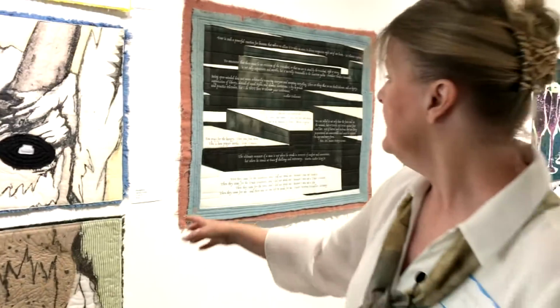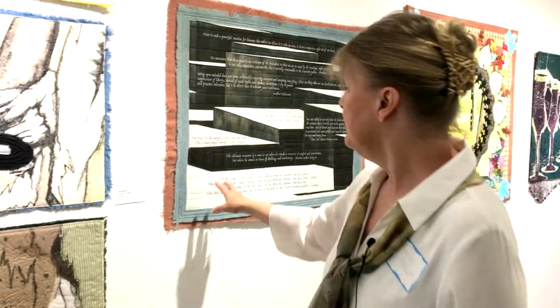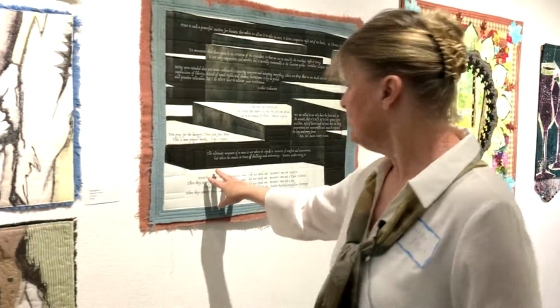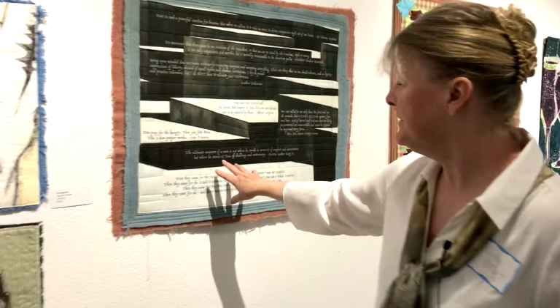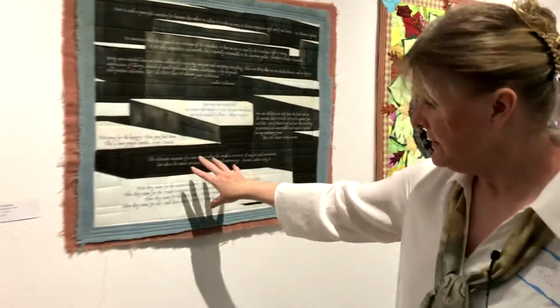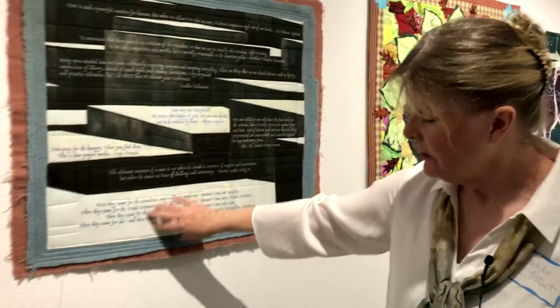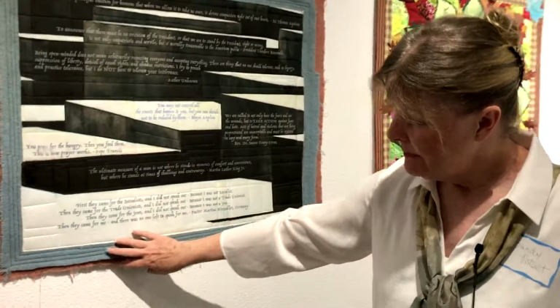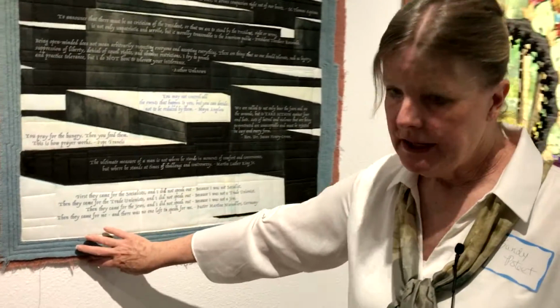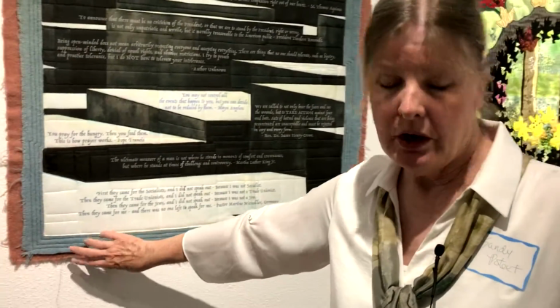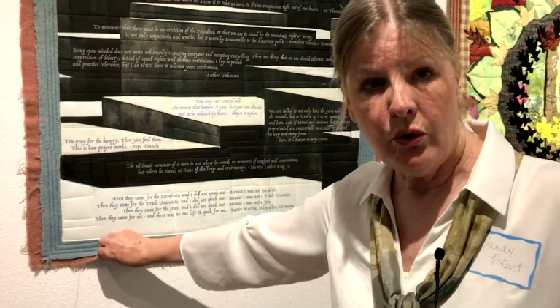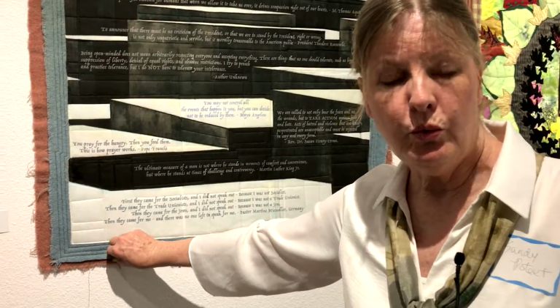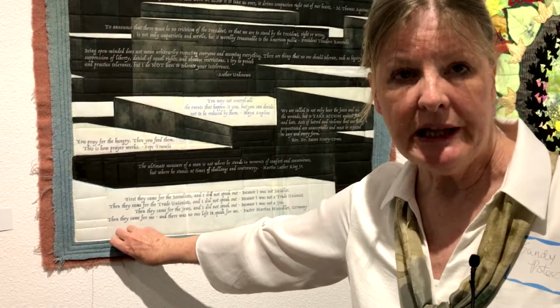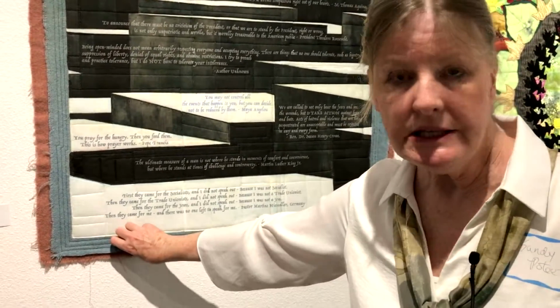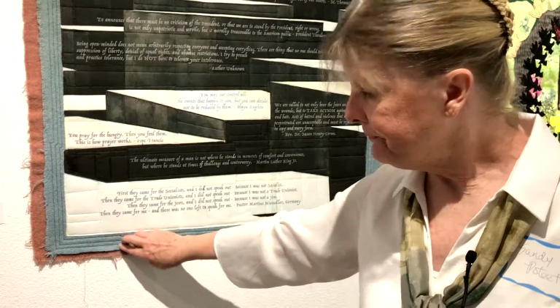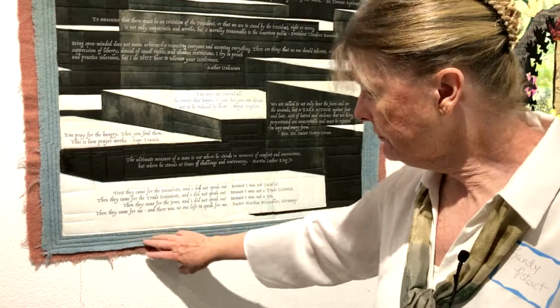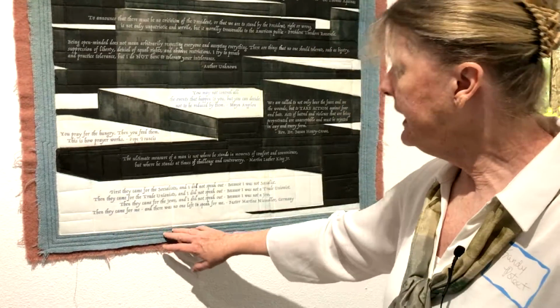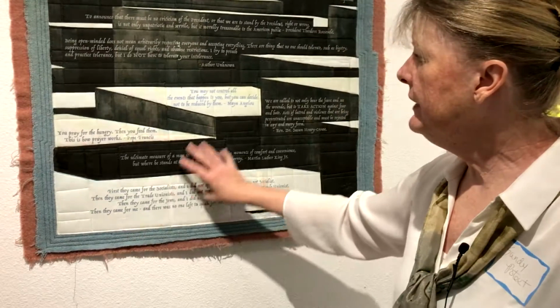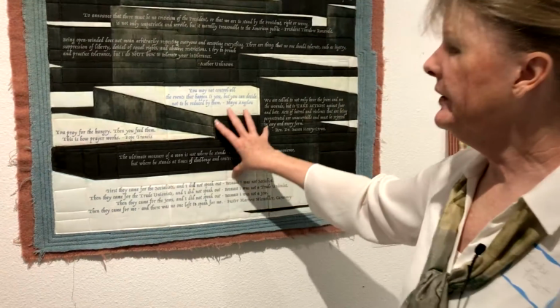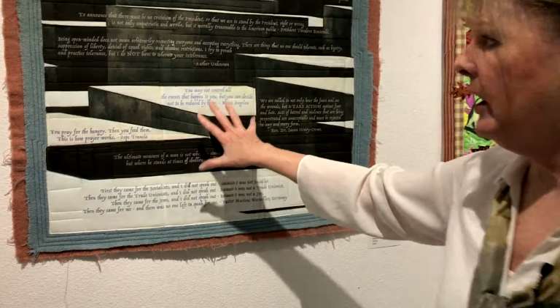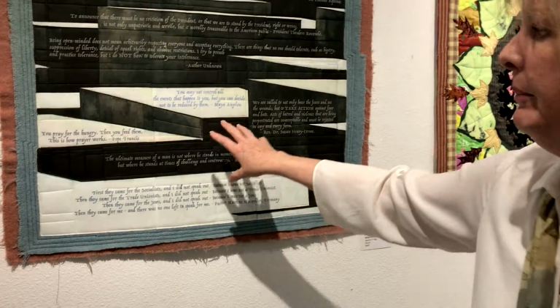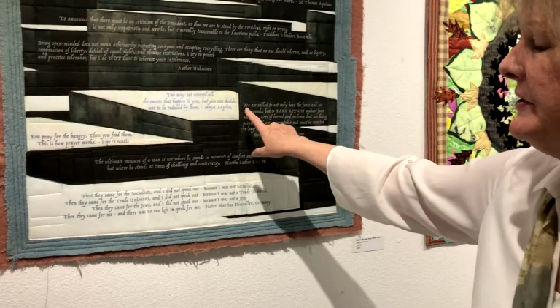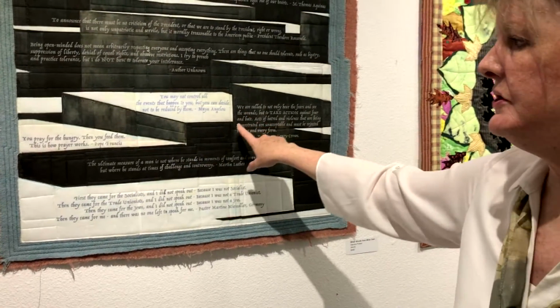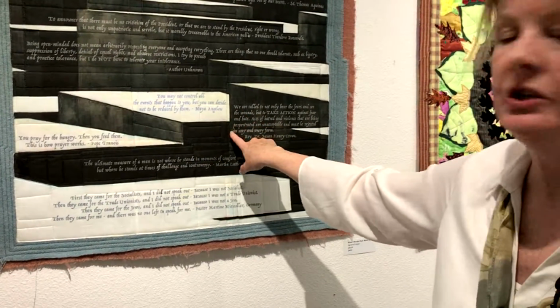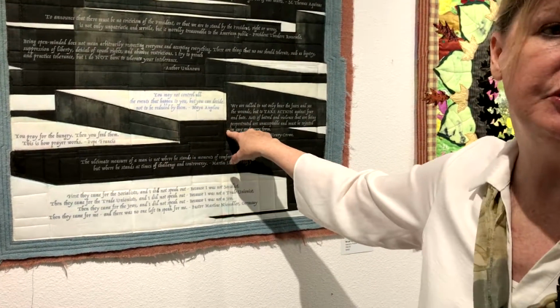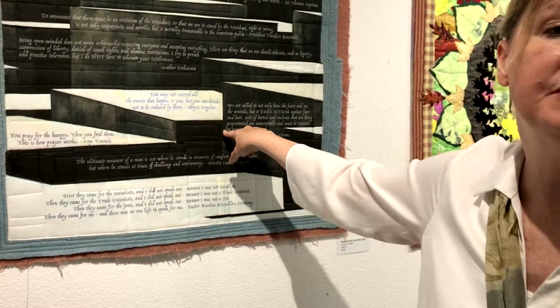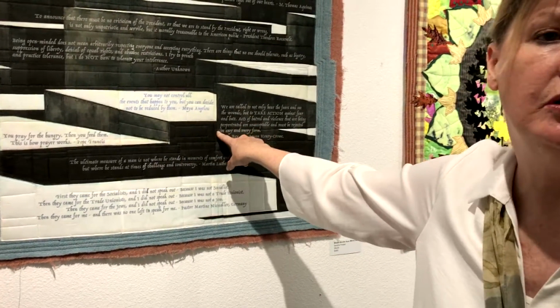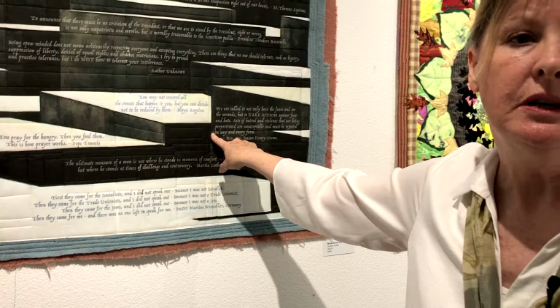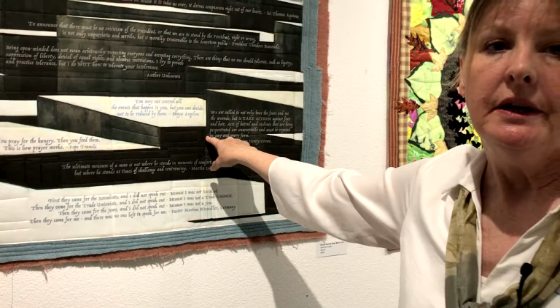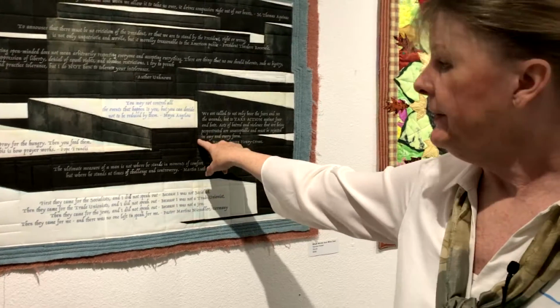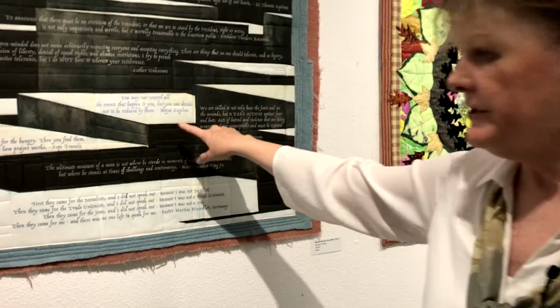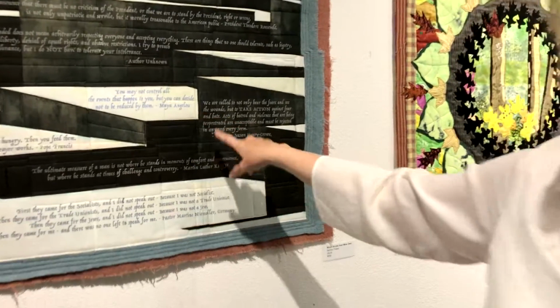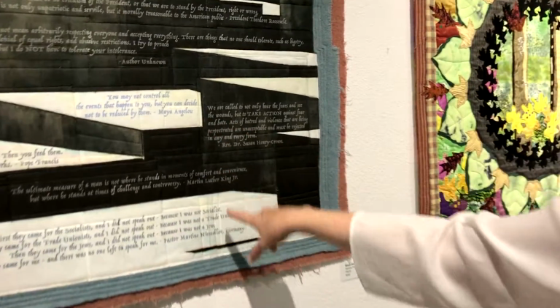This one is made of a couple of old wool blankets, and on the top it is digitally printed on silk and then stitched in place.